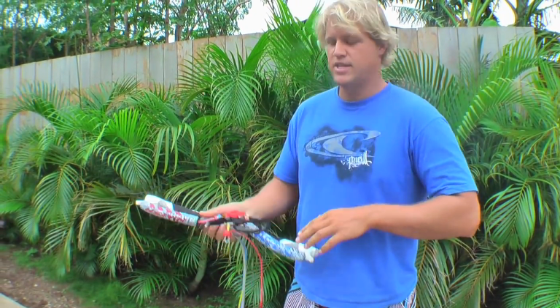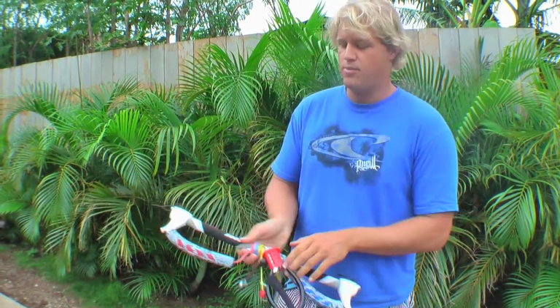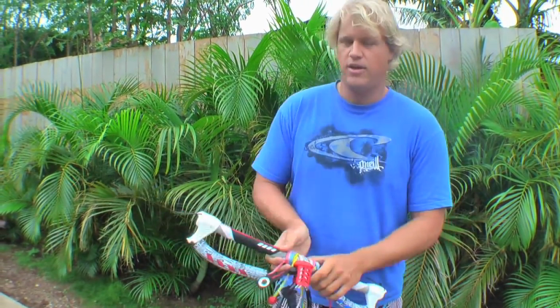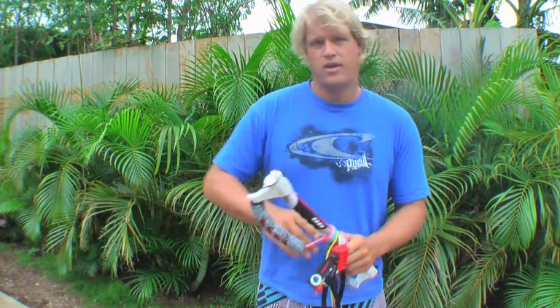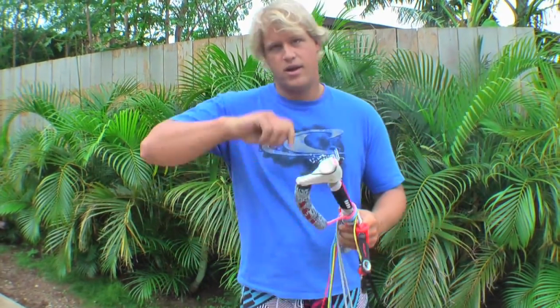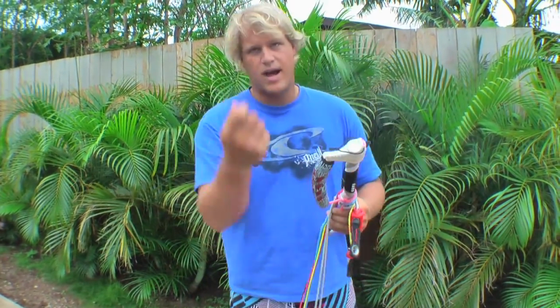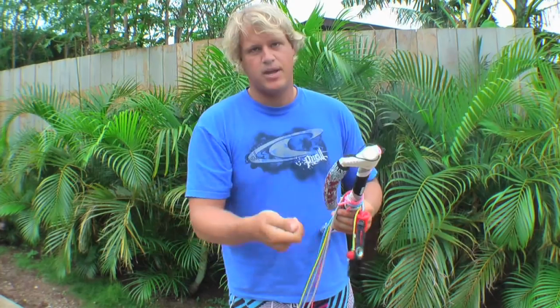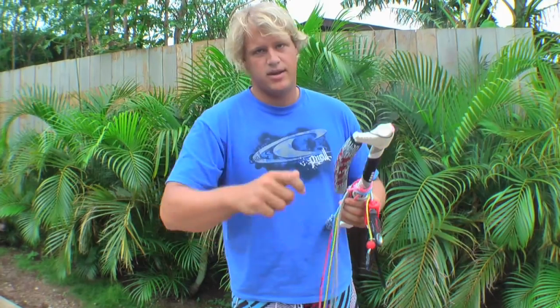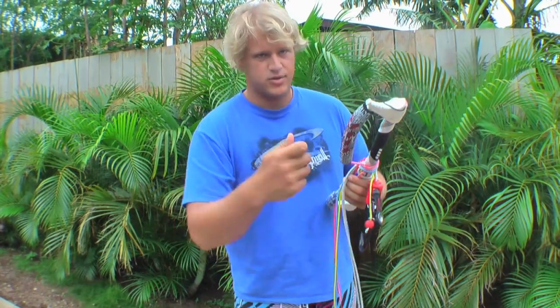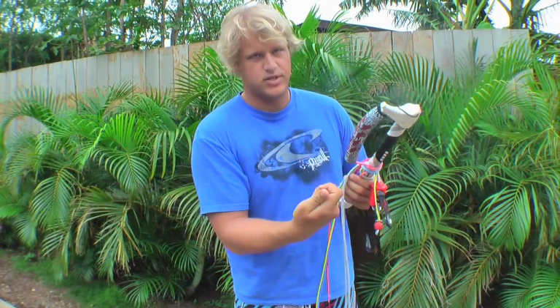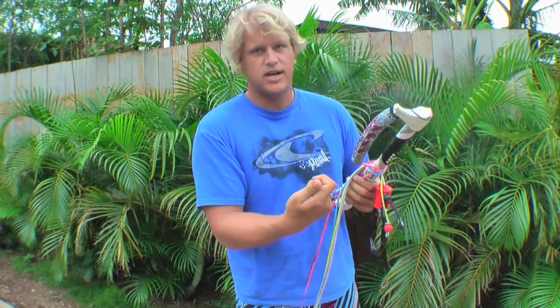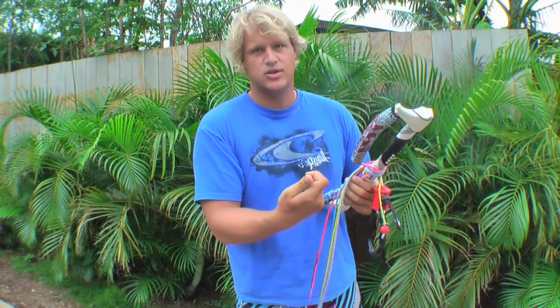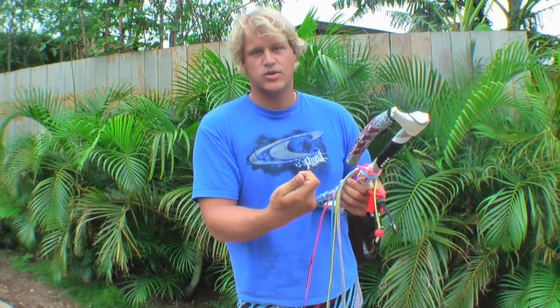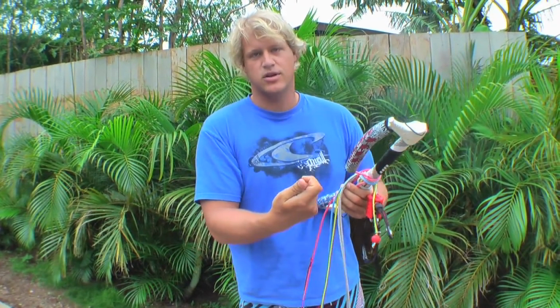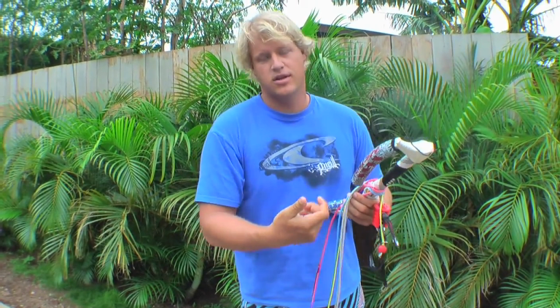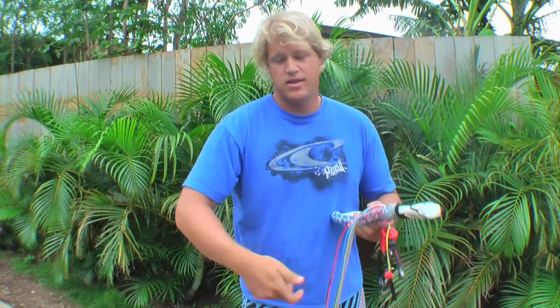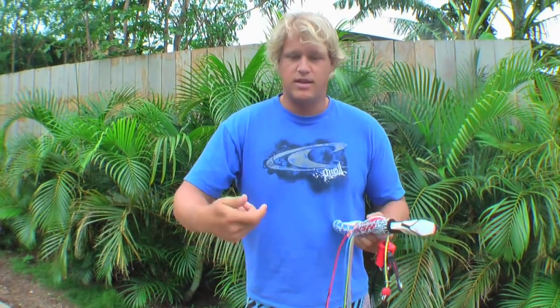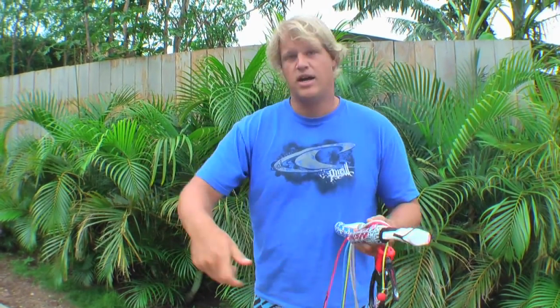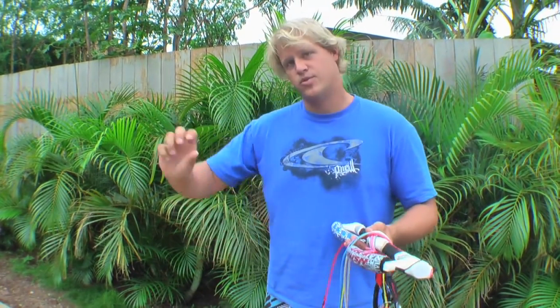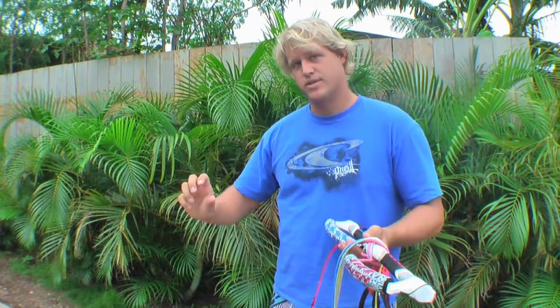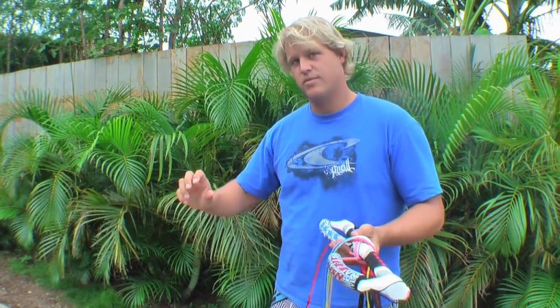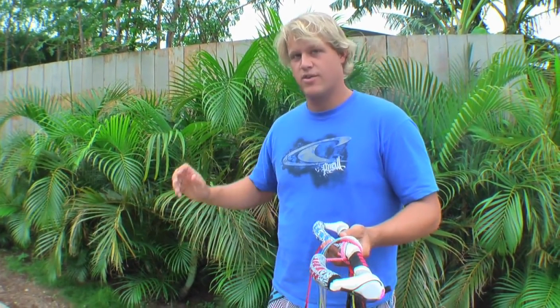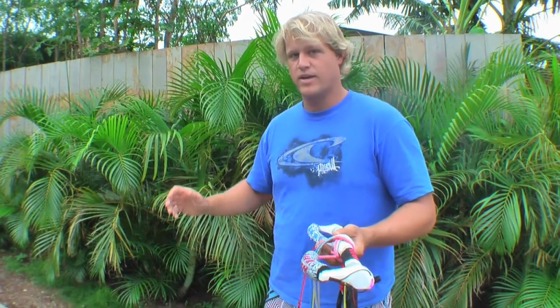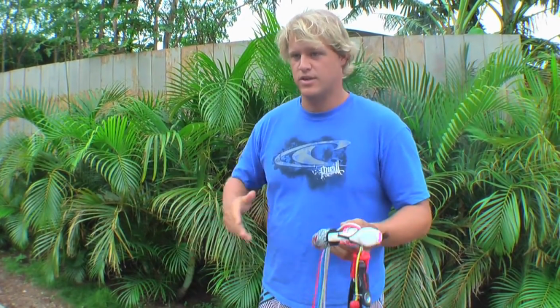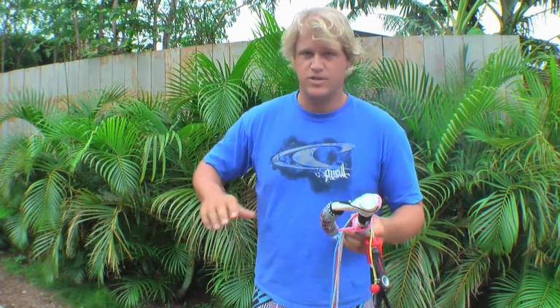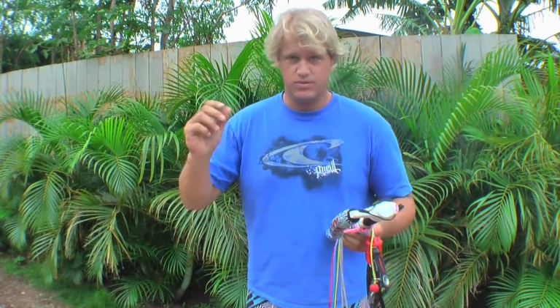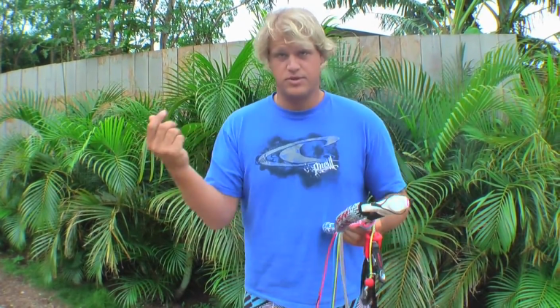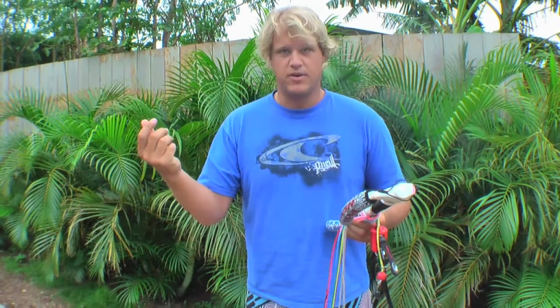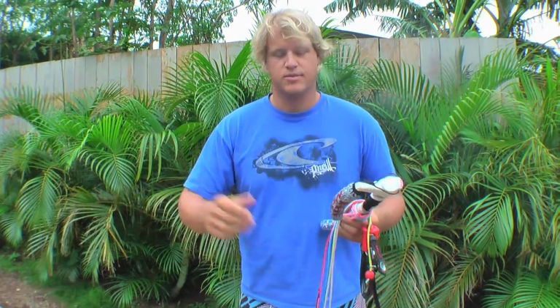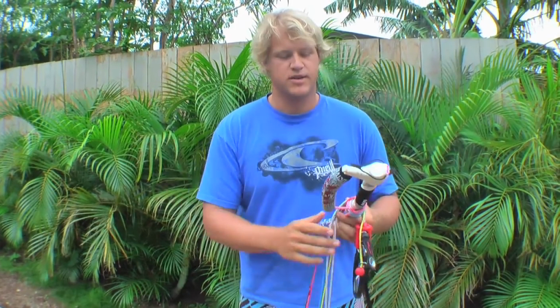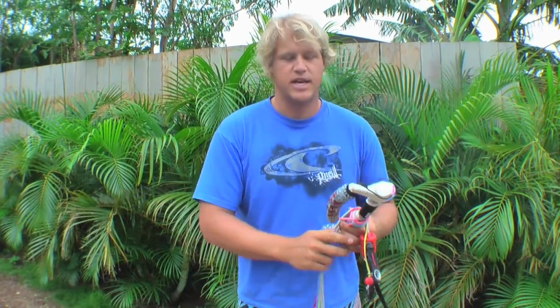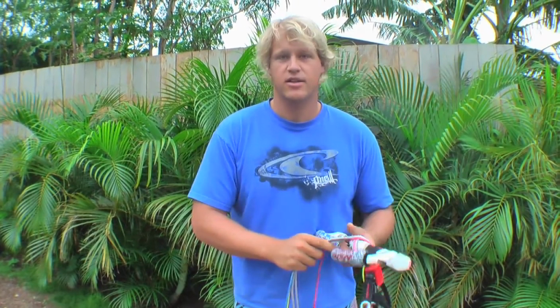Every time you put a wrap in it, it'll twist your lines a quarter turn, then it'll untwist them the other way, so your lines won't spin around themselves and tangle.